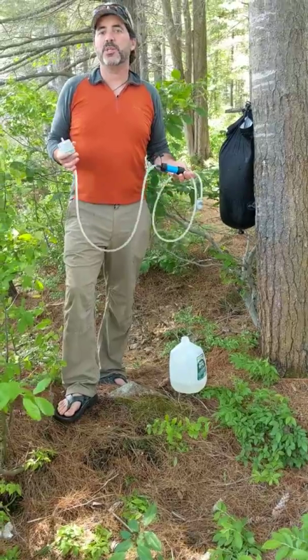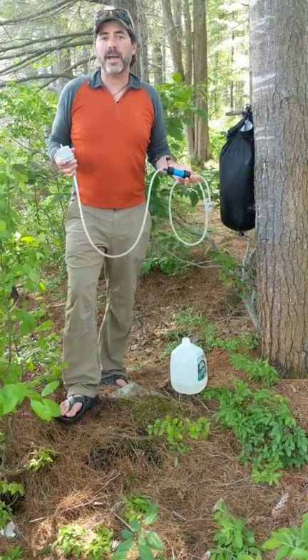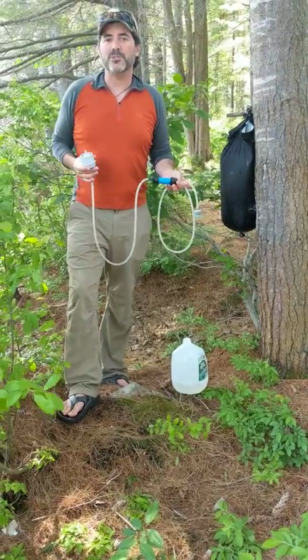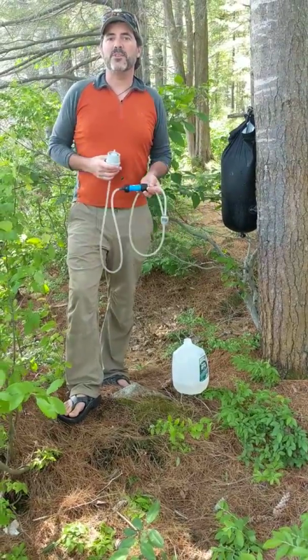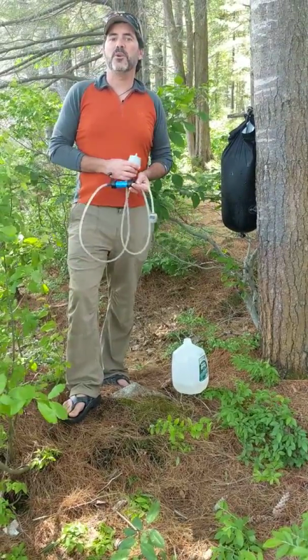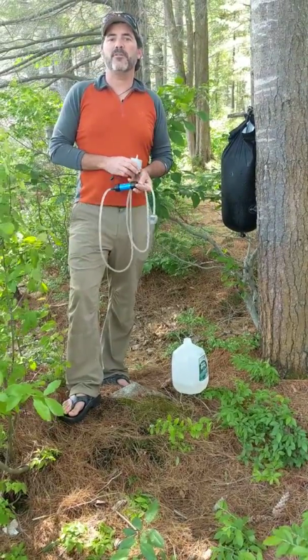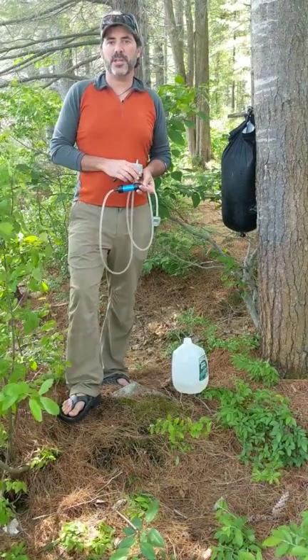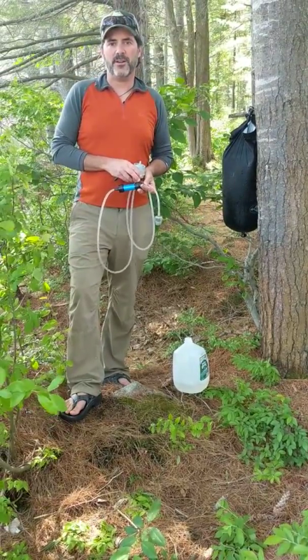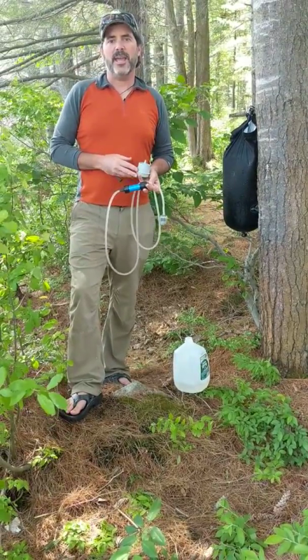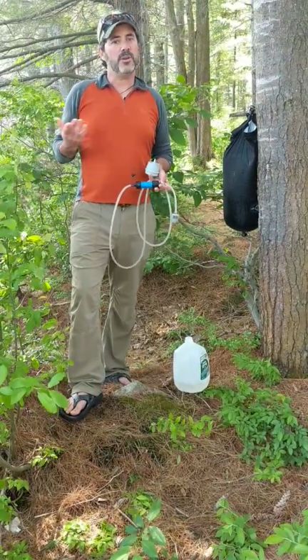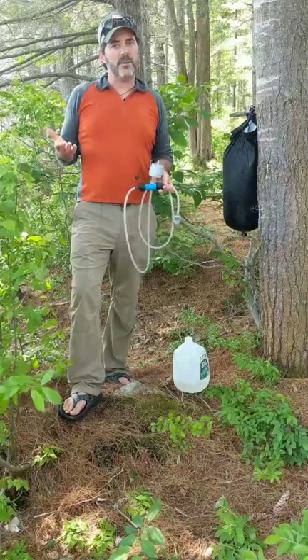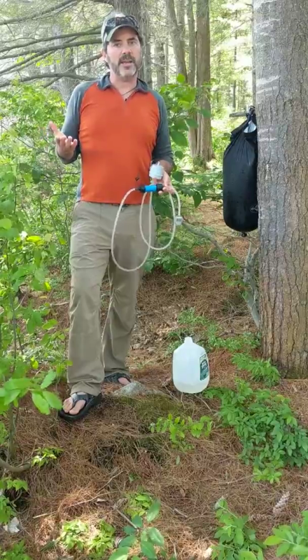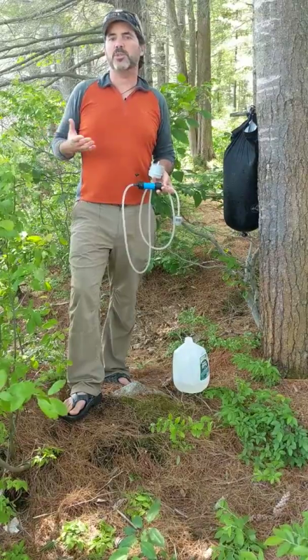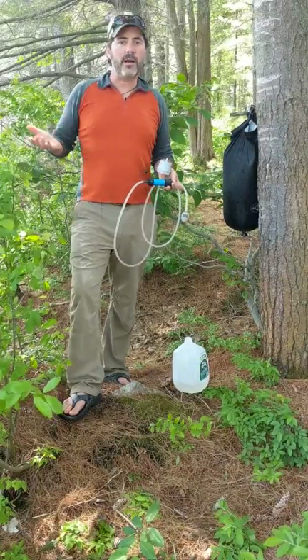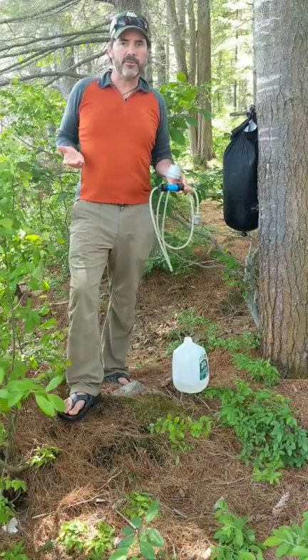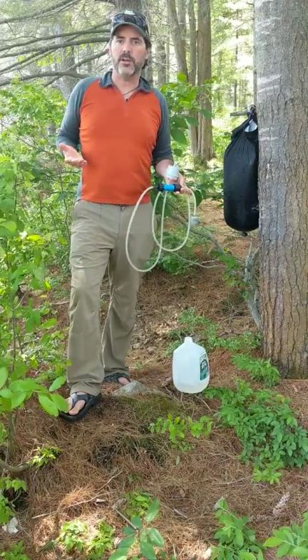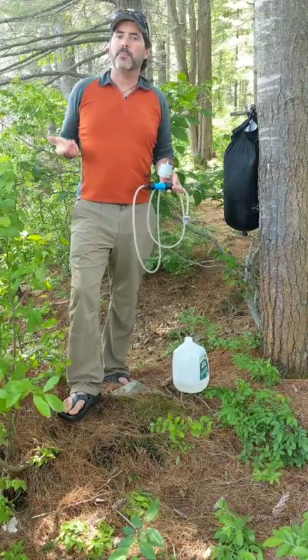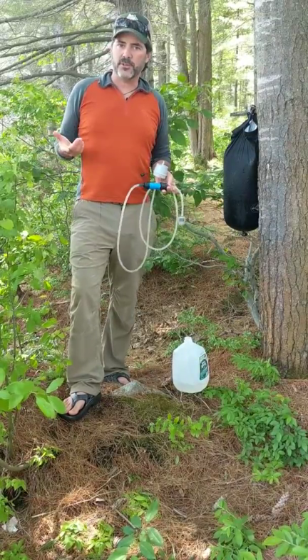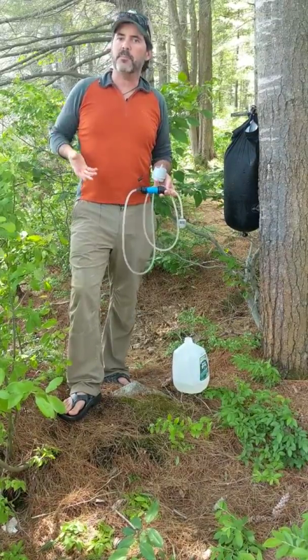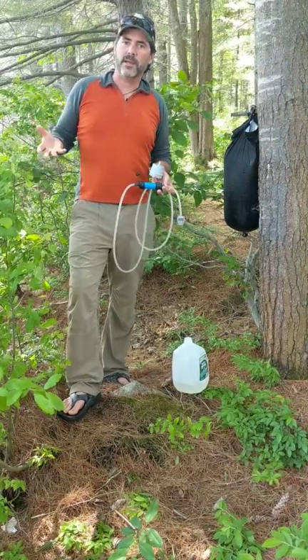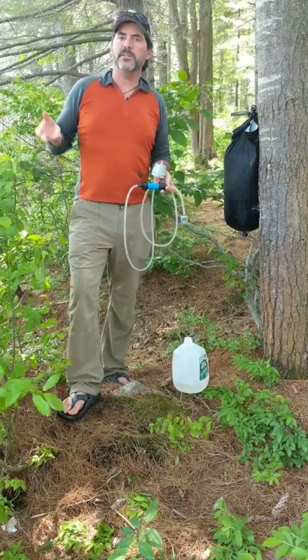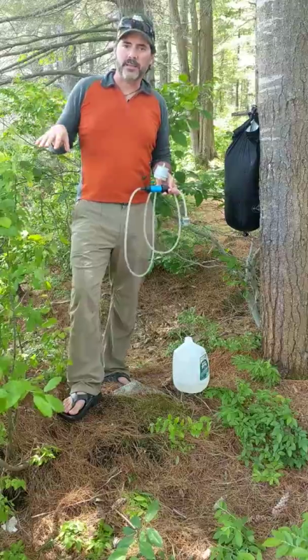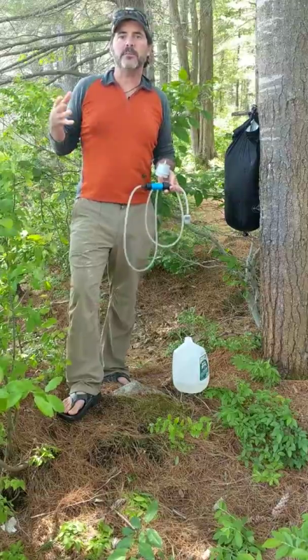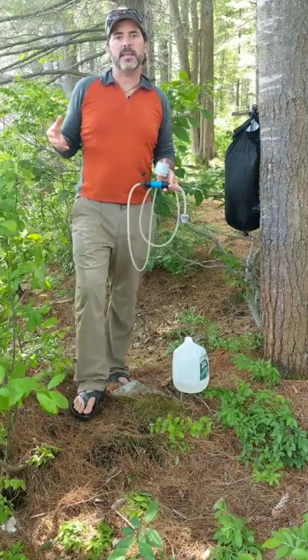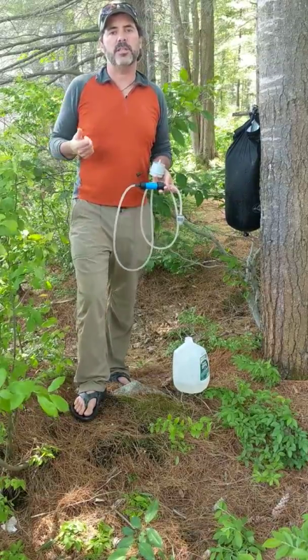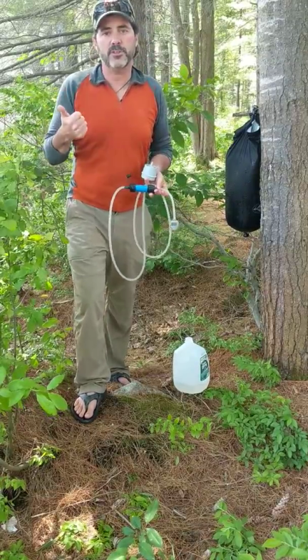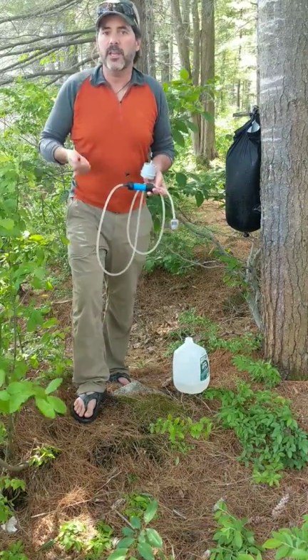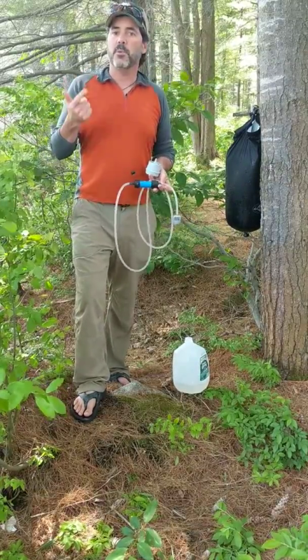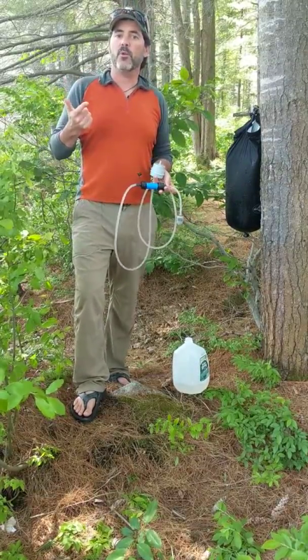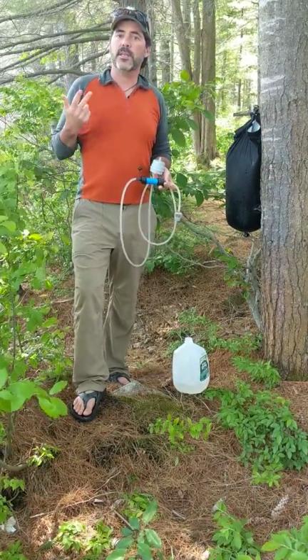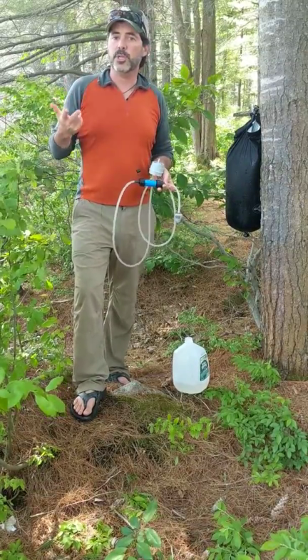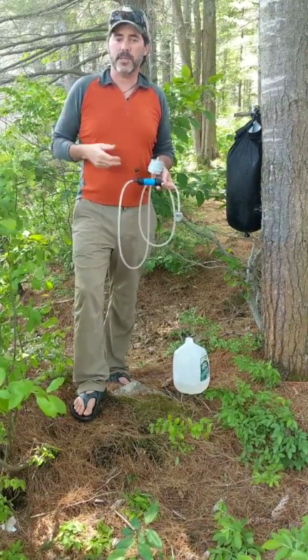When you're in the backcountry, you need to worry about fresh drinking water. We're here in the Adirondacks, surrounded by fresh water, but you can't drink it. There might be microorganisms, bacteria that can make you sick, so you need to filter, you need to boil, or you need to treat it chemically.